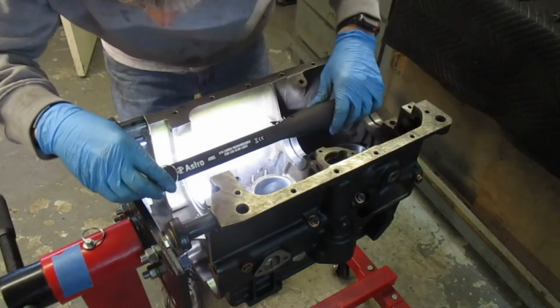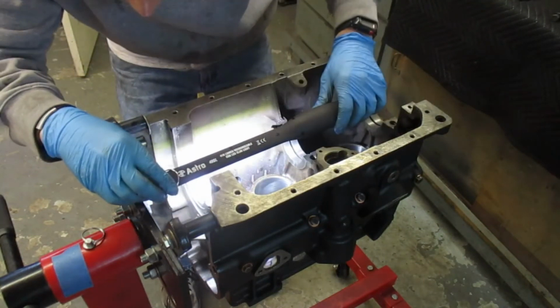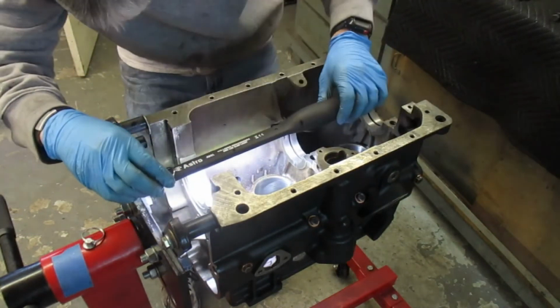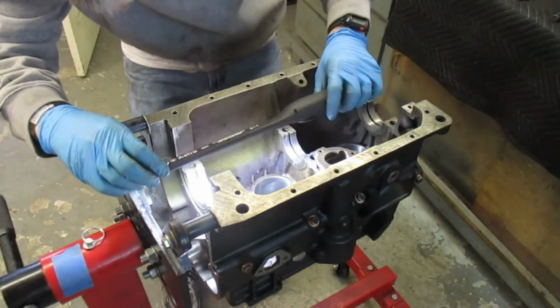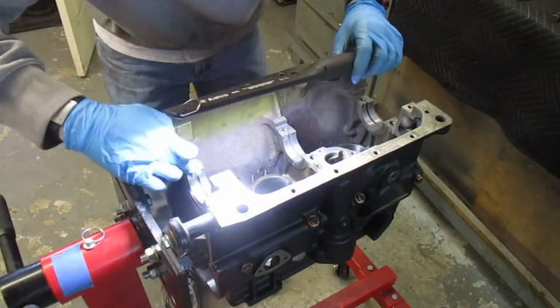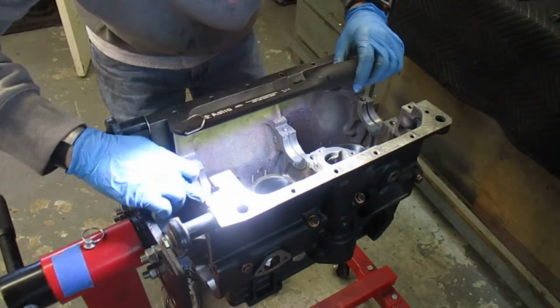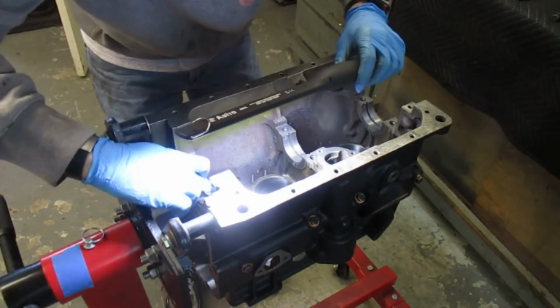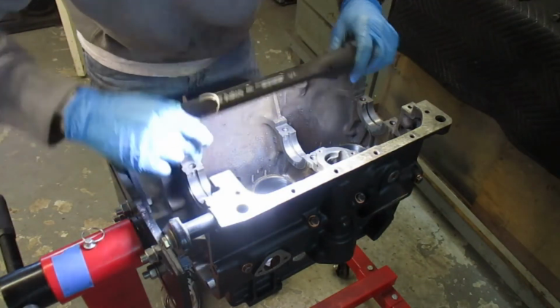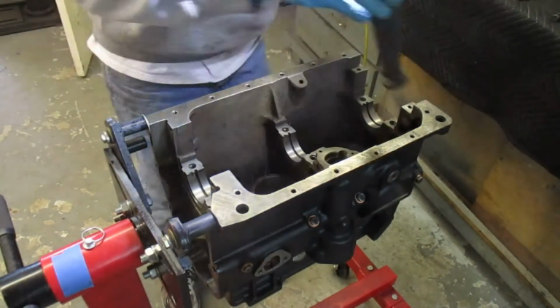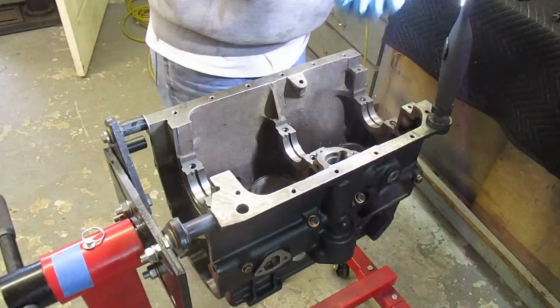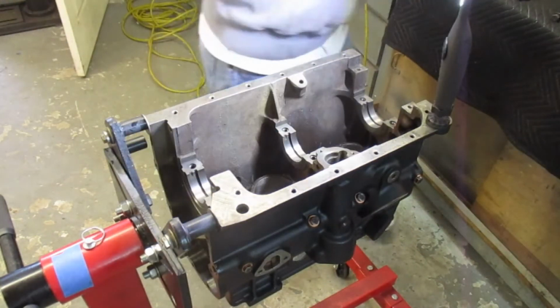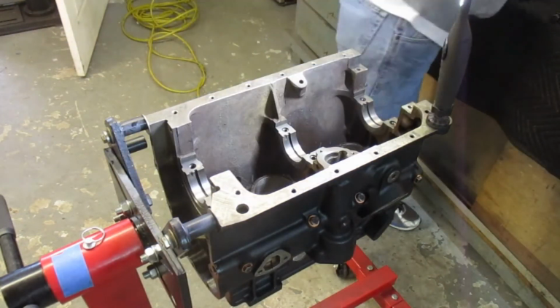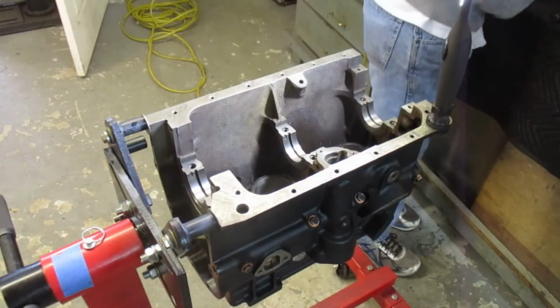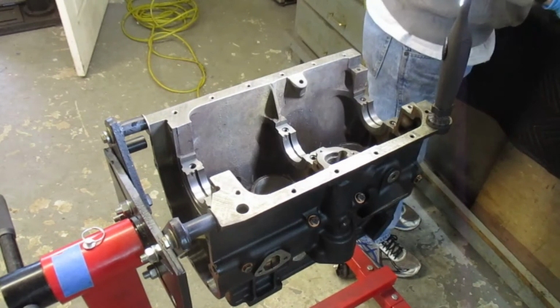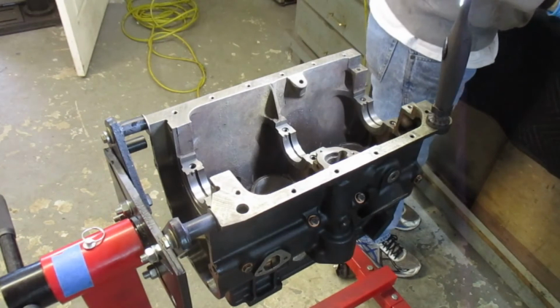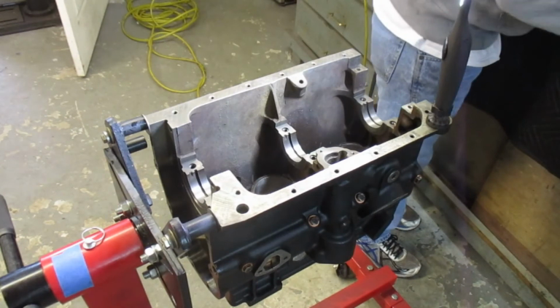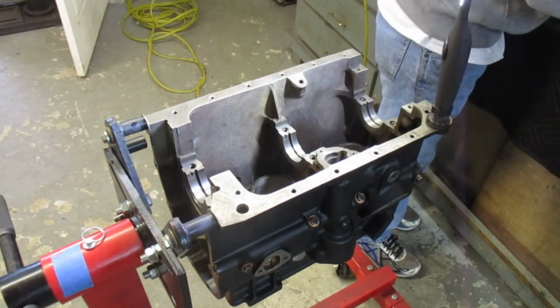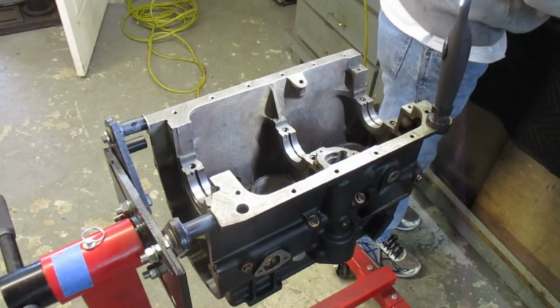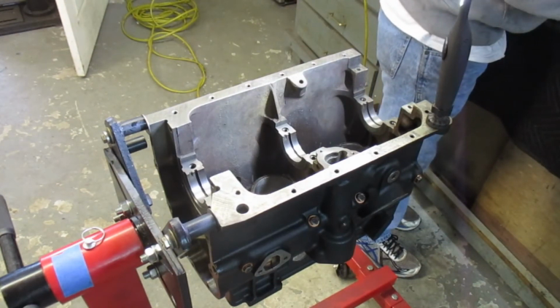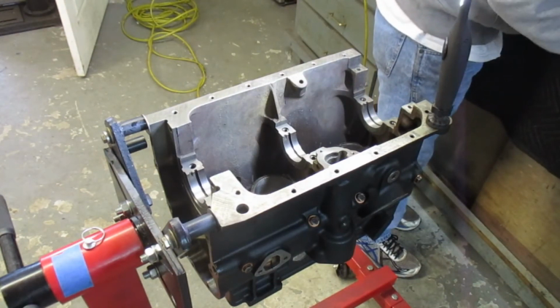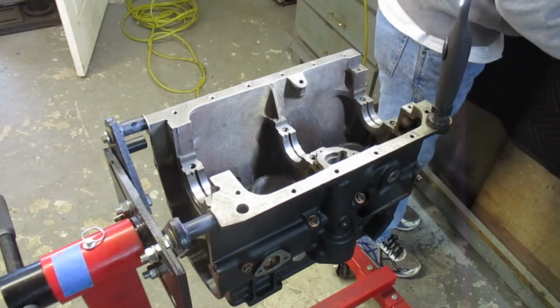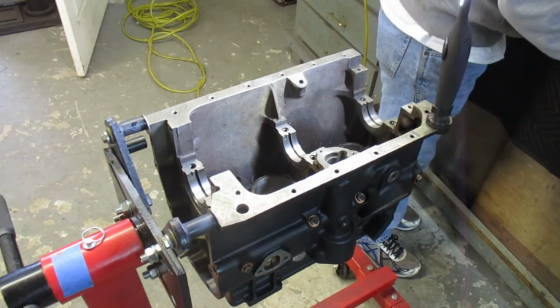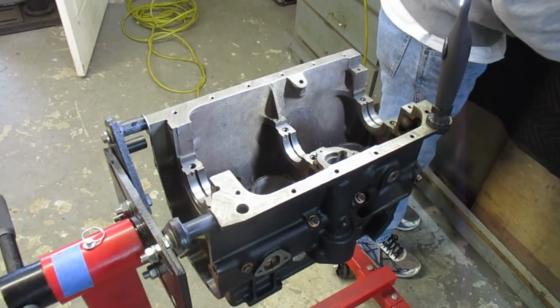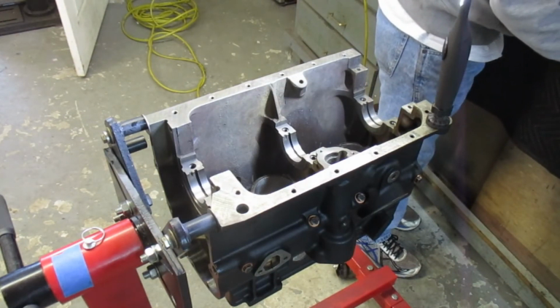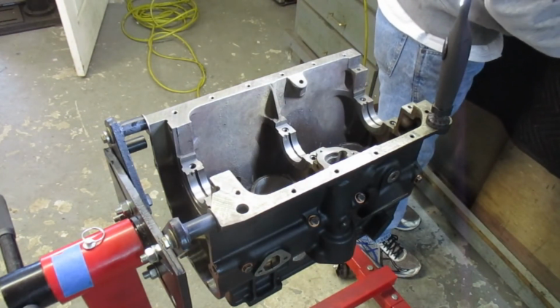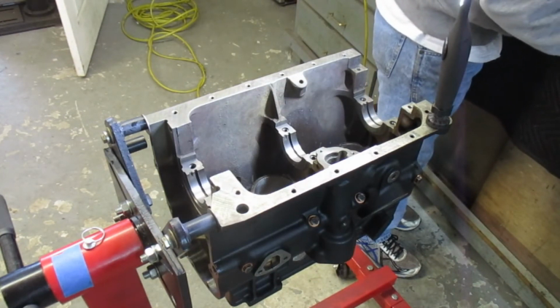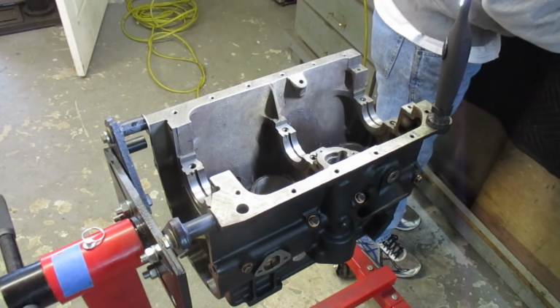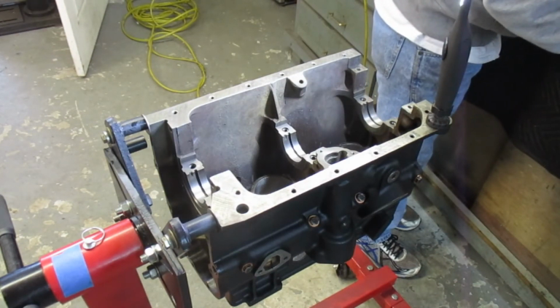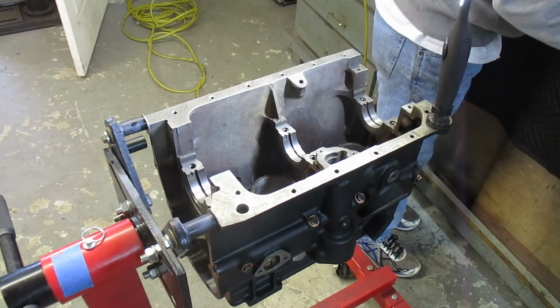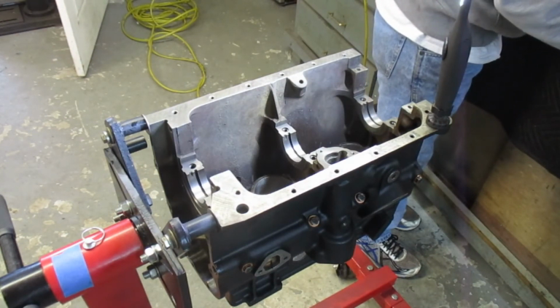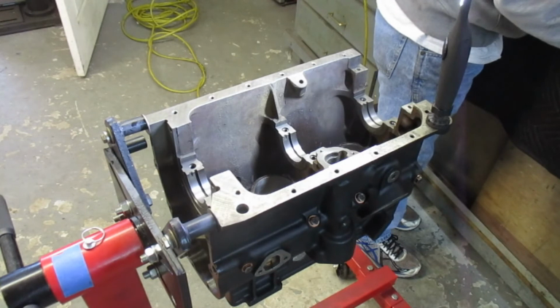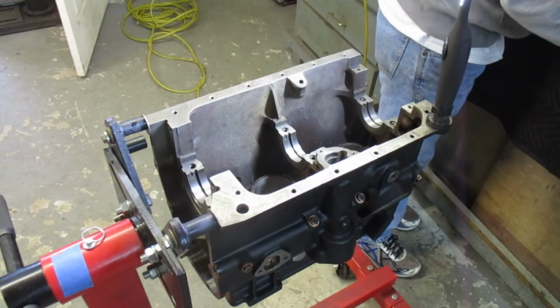I'll put a link to this light in the description — I love this thing. It's not real cheap but it's a really good light. Again, making sure that everything is as clean as possible.